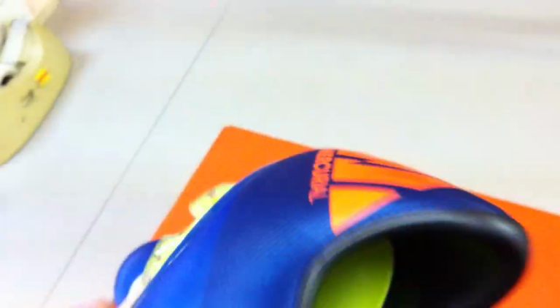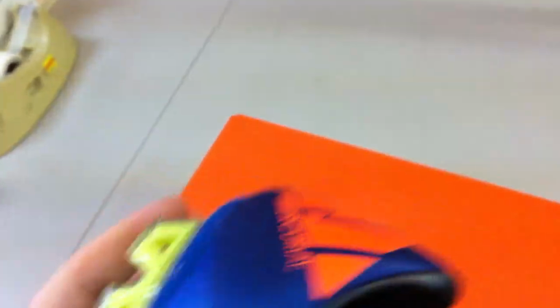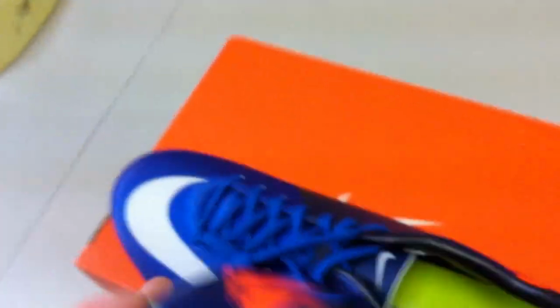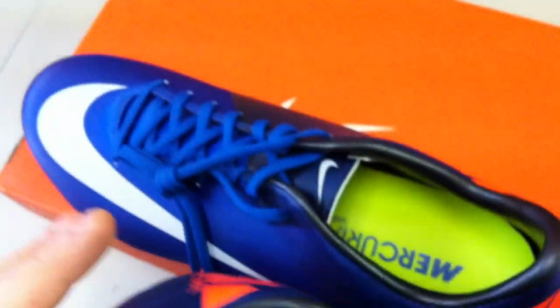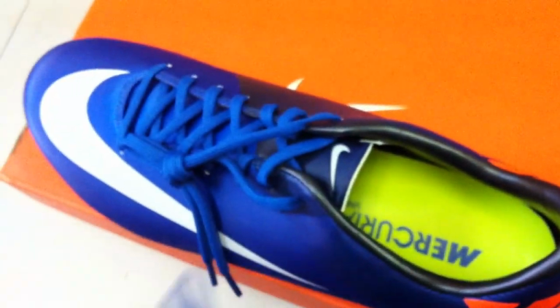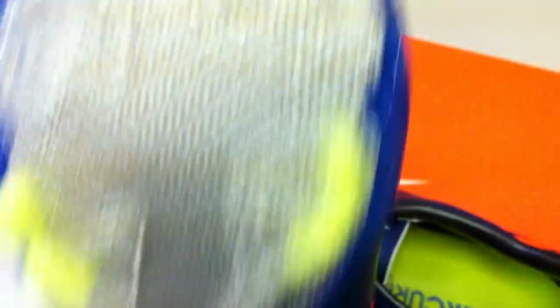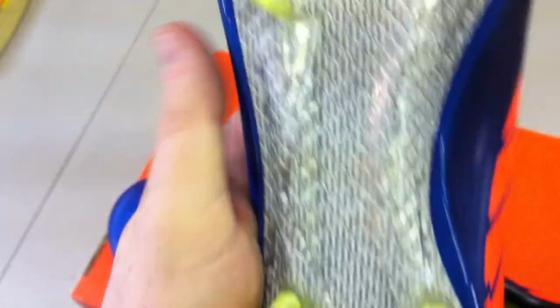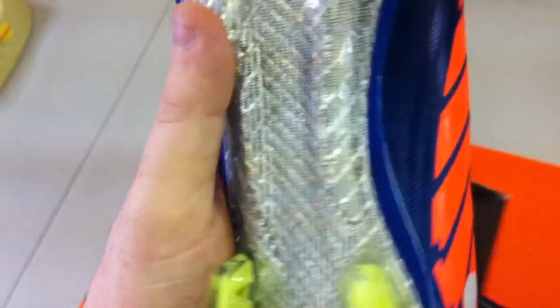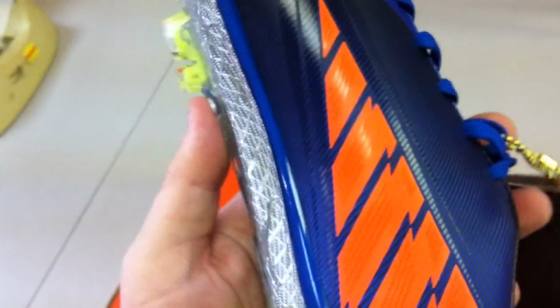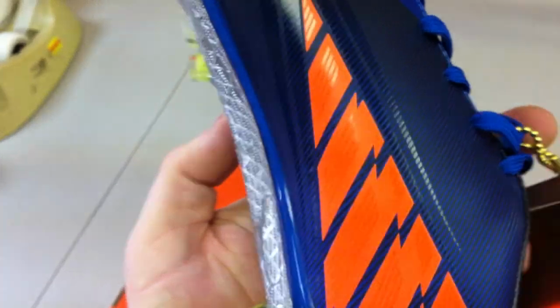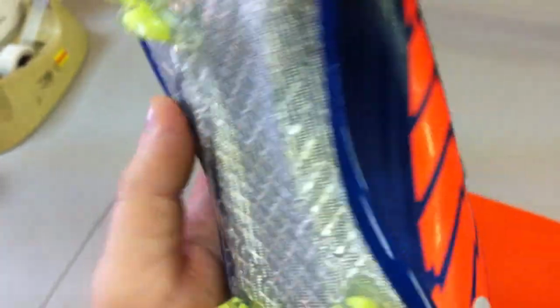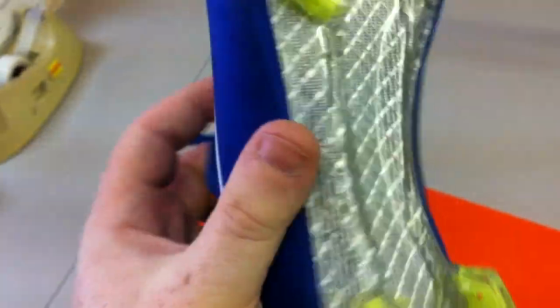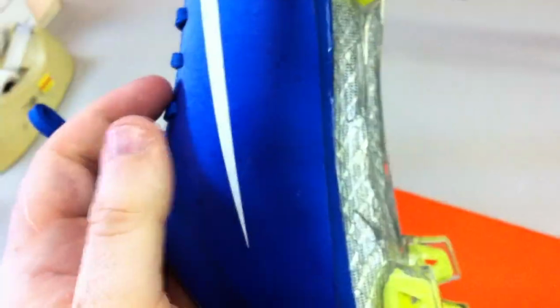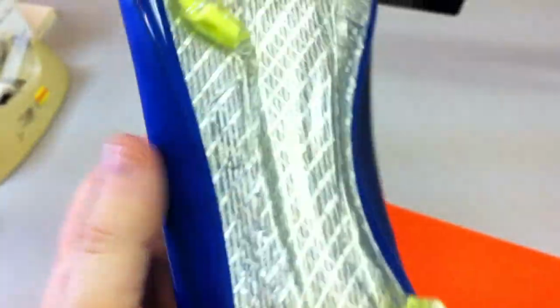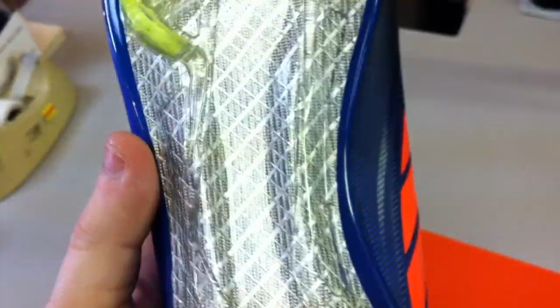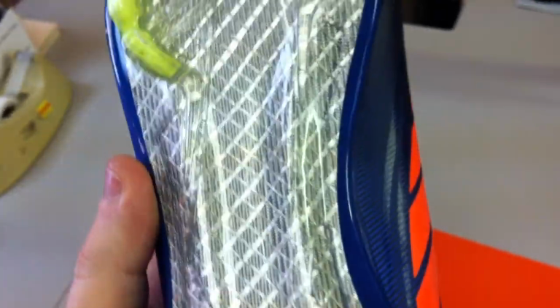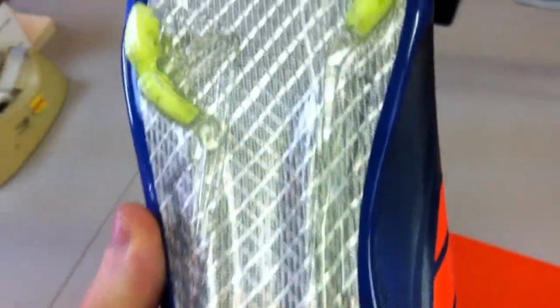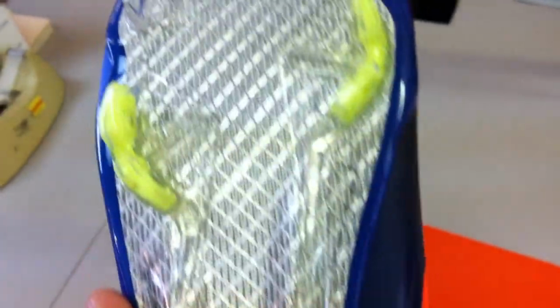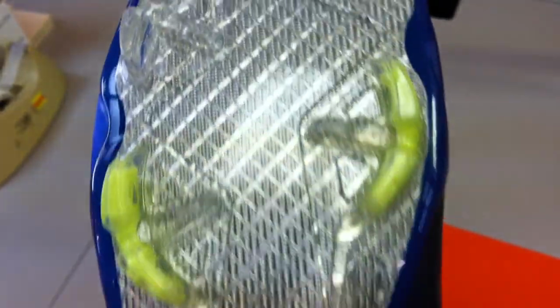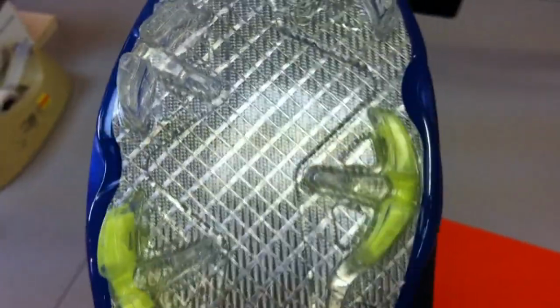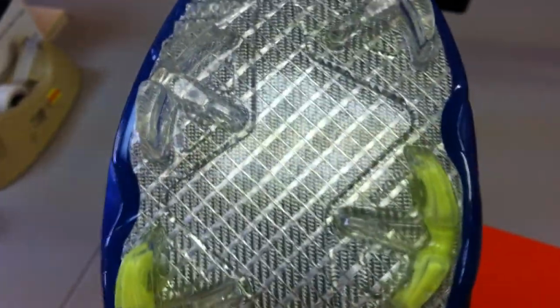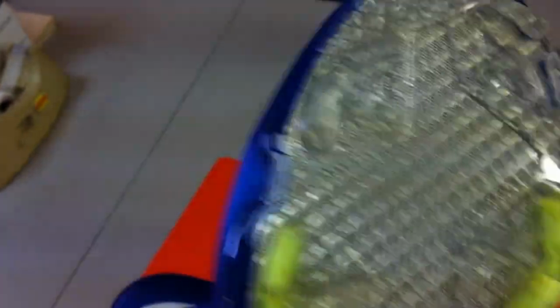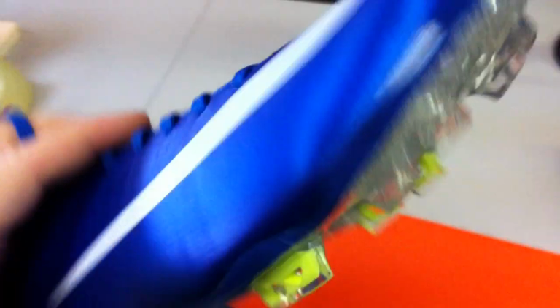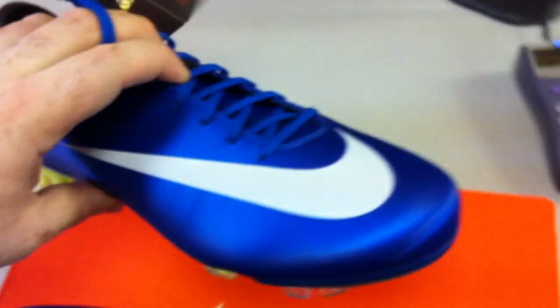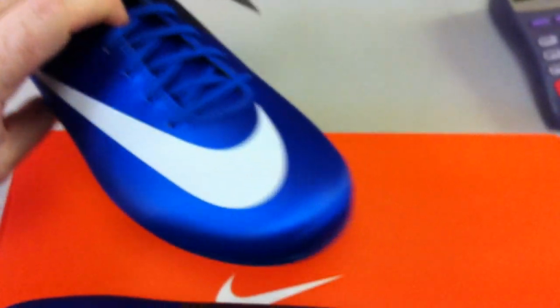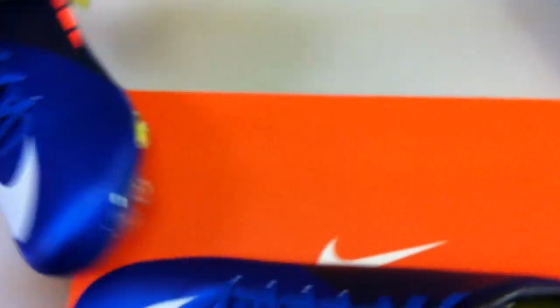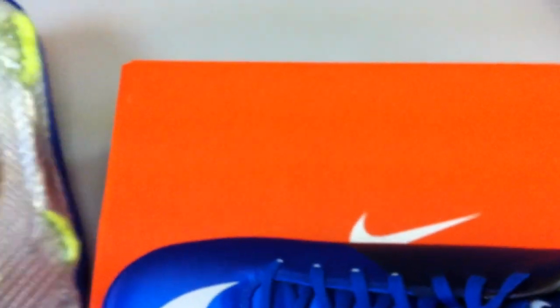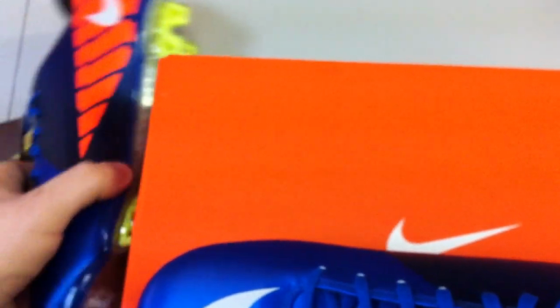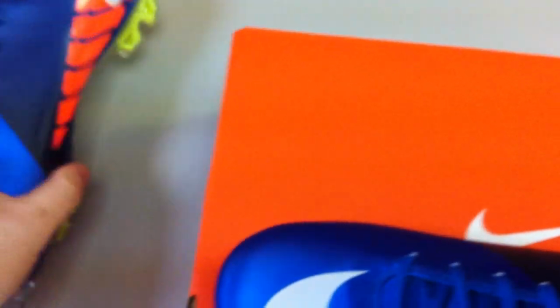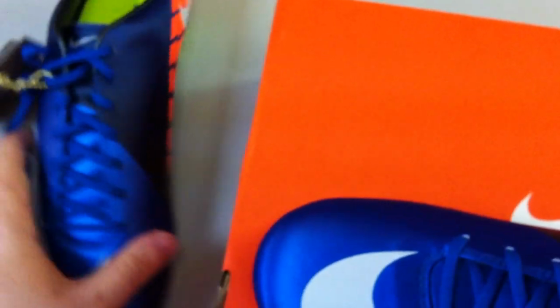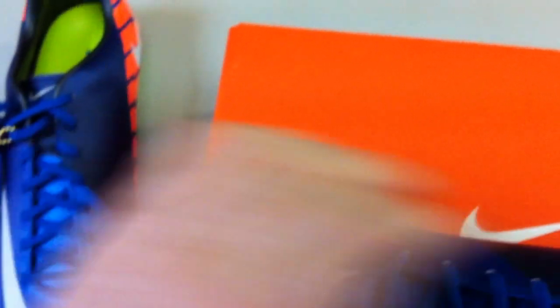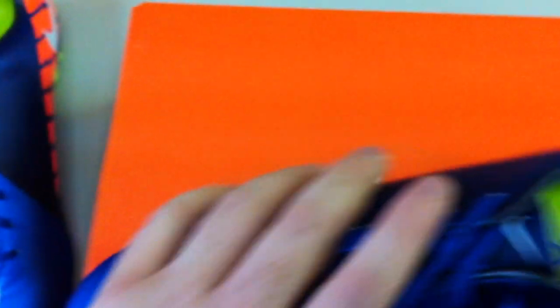My favorite part about the shoe, truthfully, on the new sevens is this midfoot right here — it's just a ton more snug than it used to be. It really just kind of fits your foot, and it's a lot more comfortable fit than the sixes were.